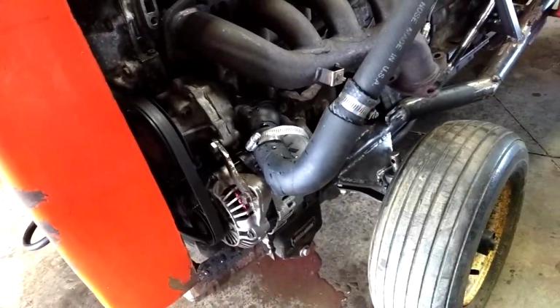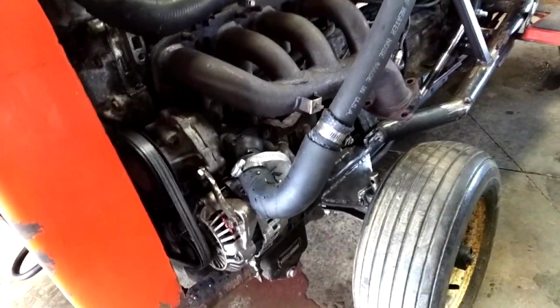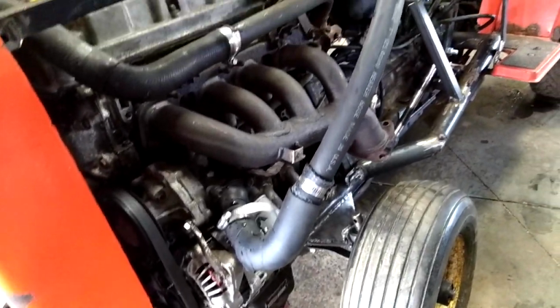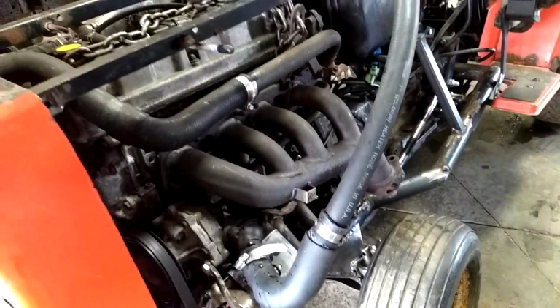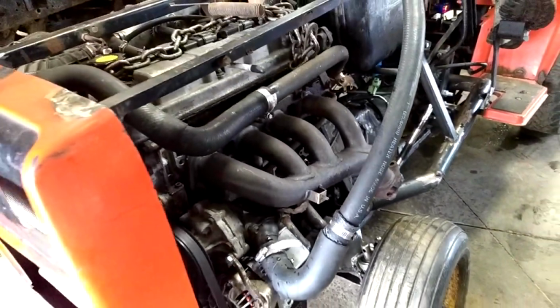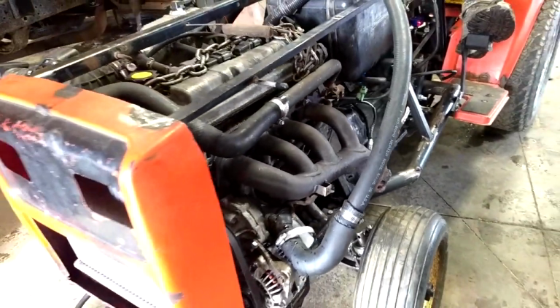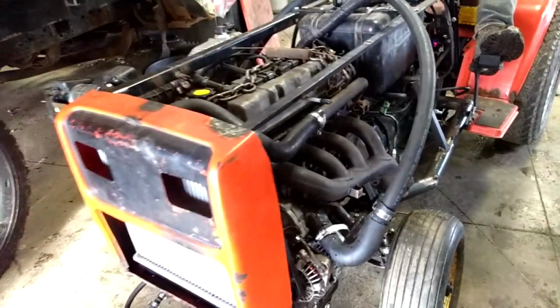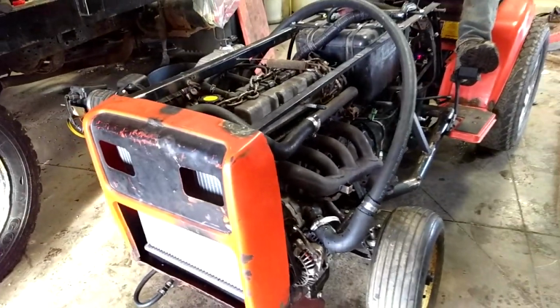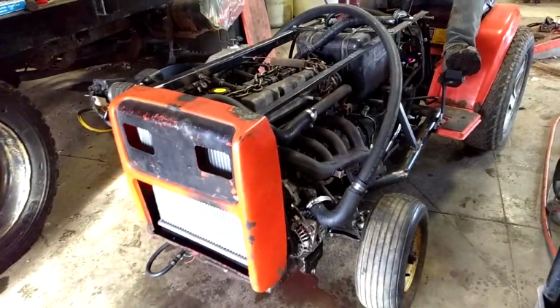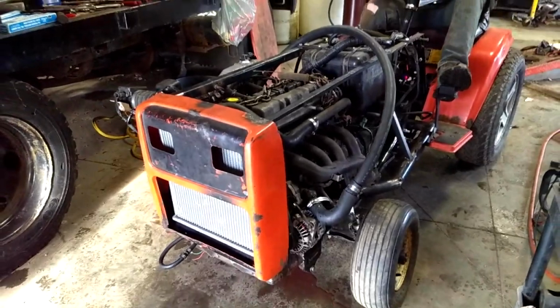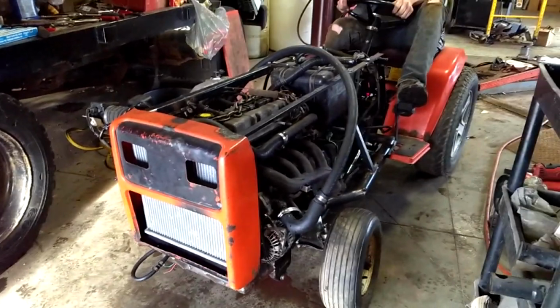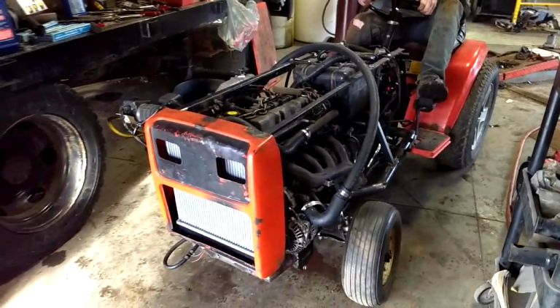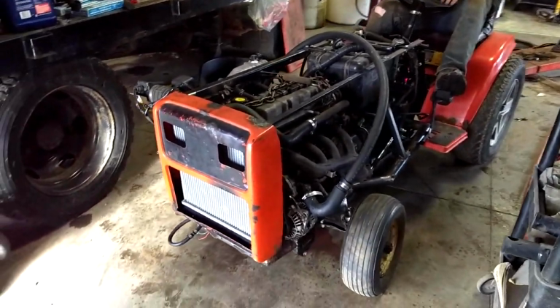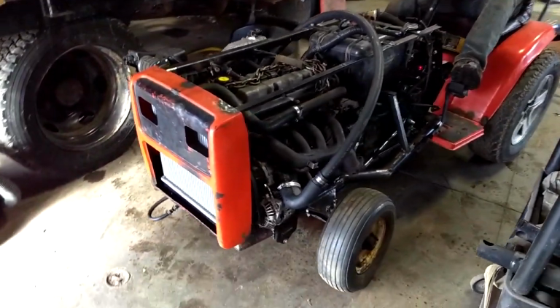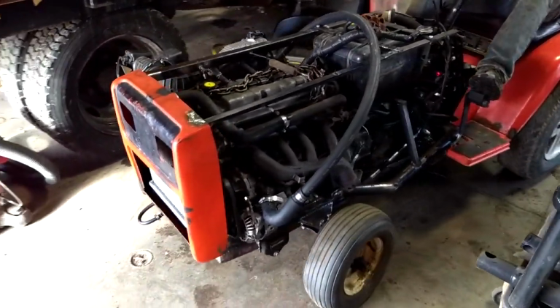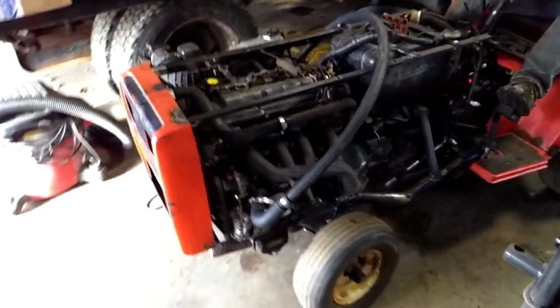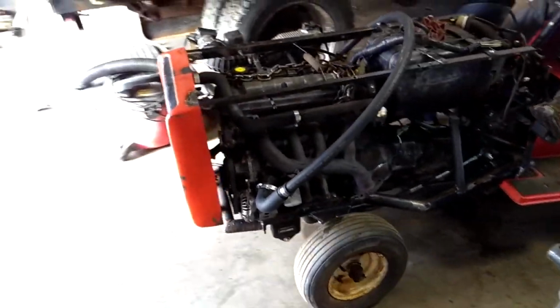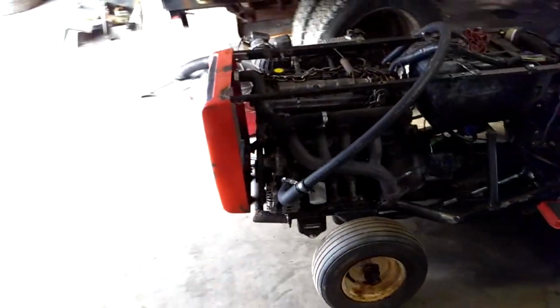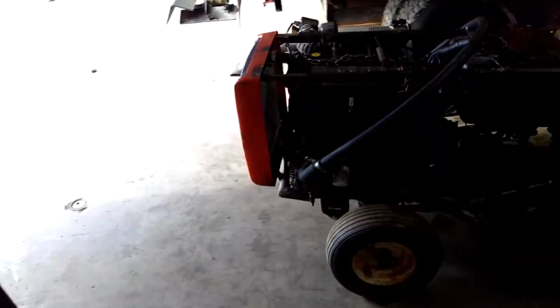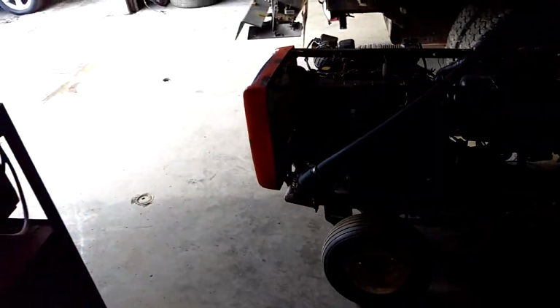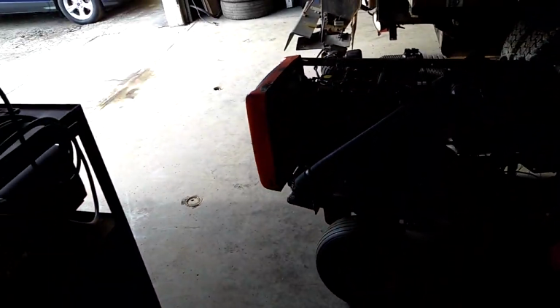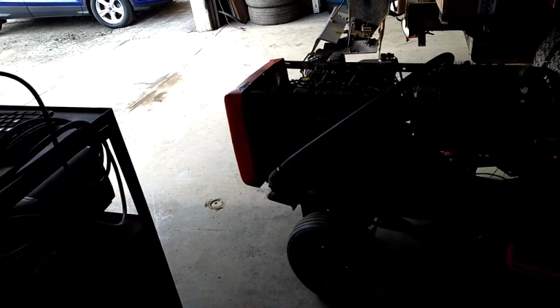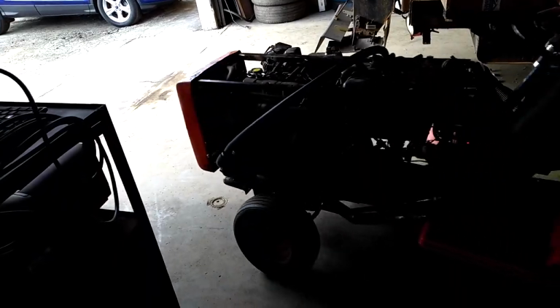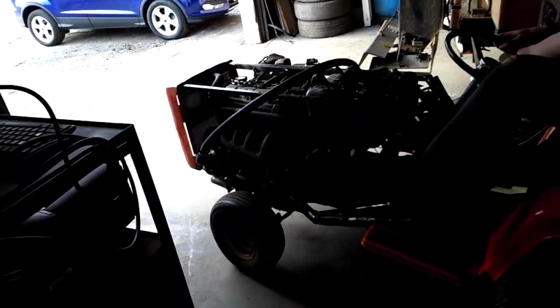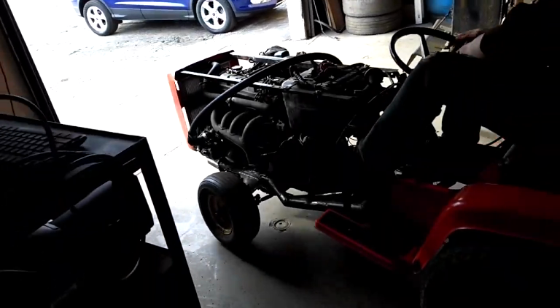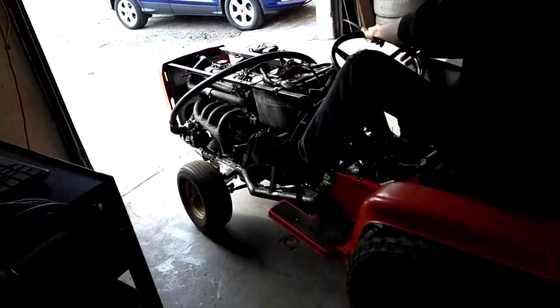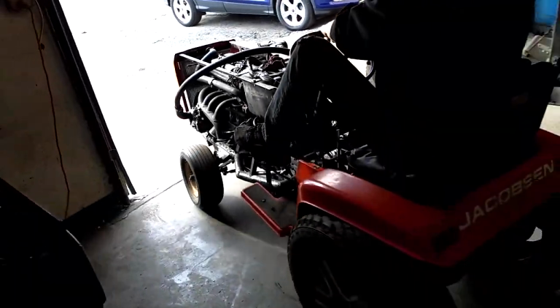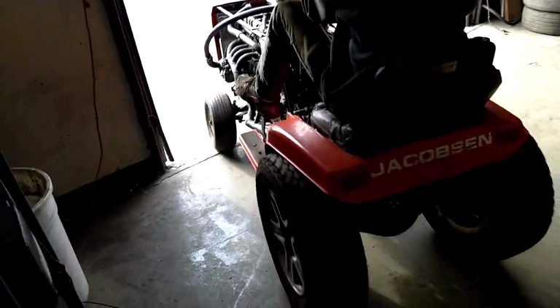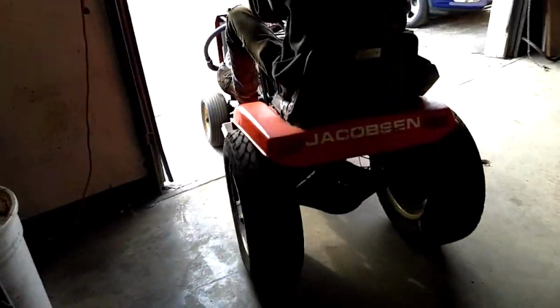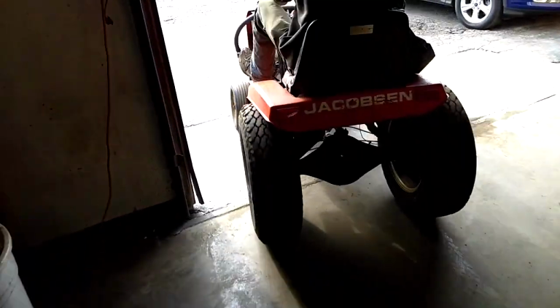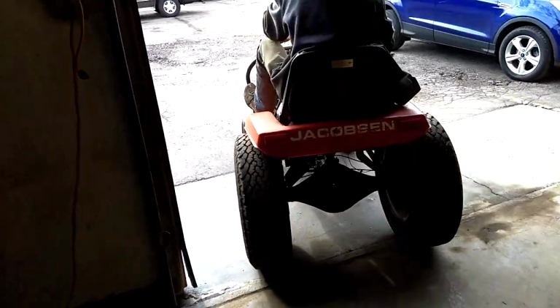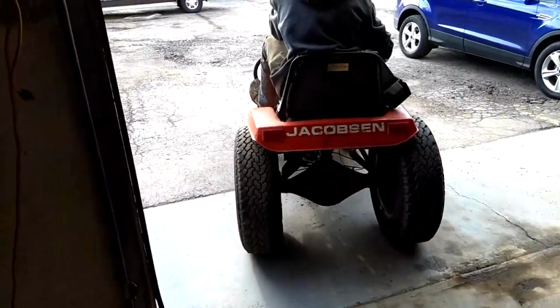I'm going to put her in here and see what happens. Never driven it before, this is the first — this is going to go fast. They're rolling nice.